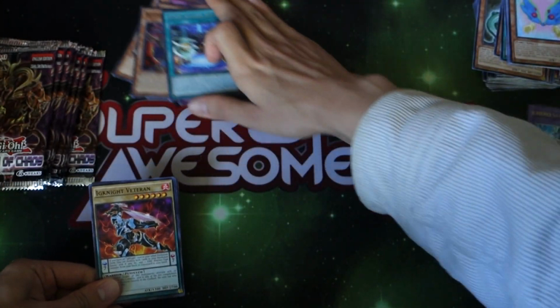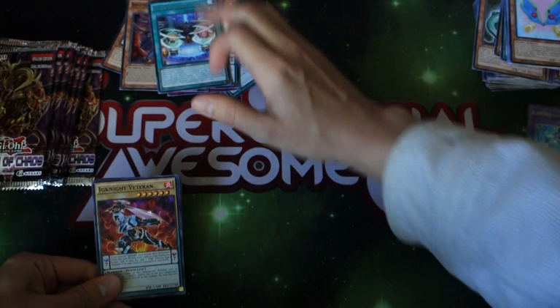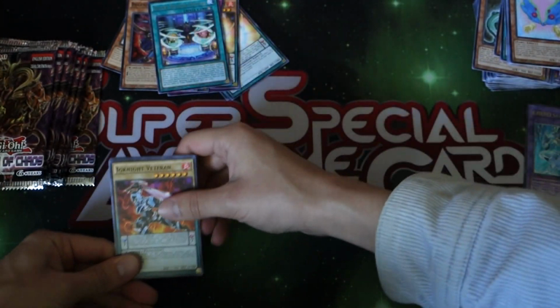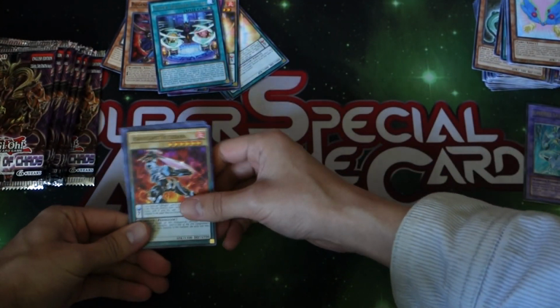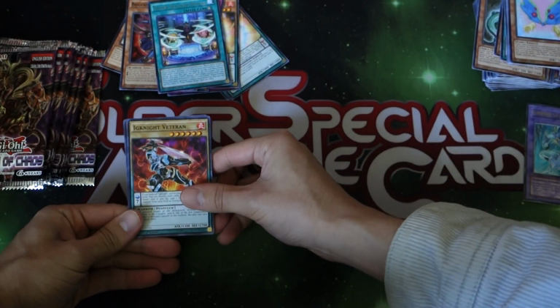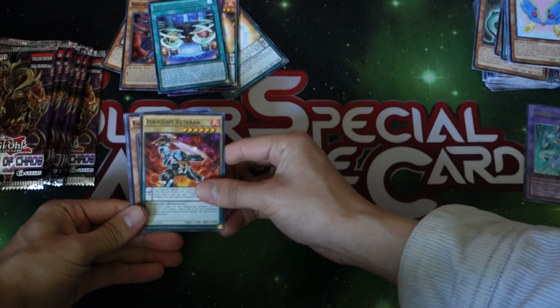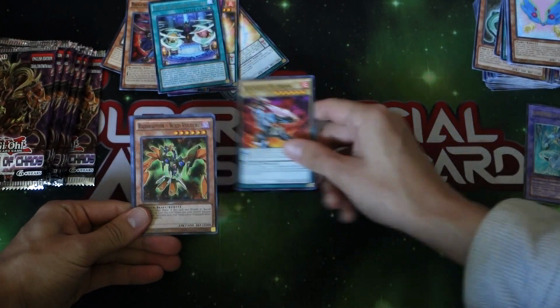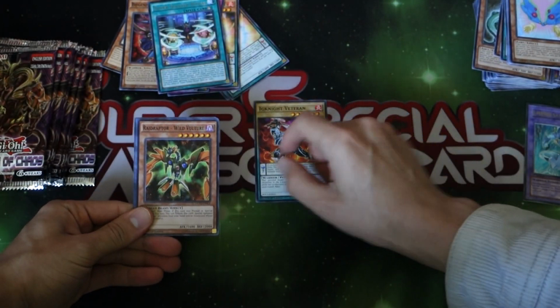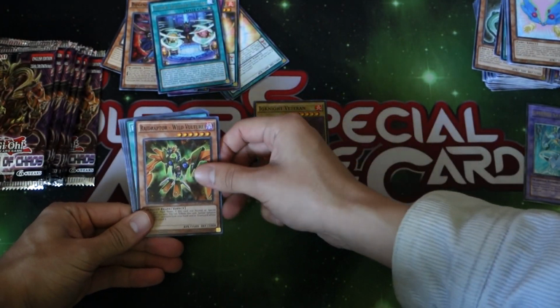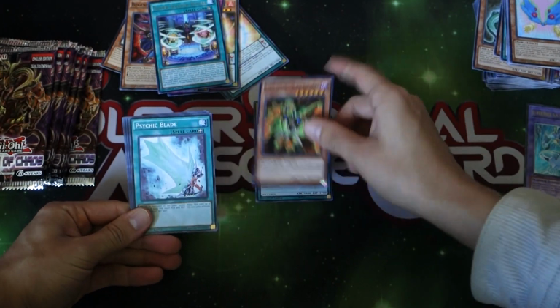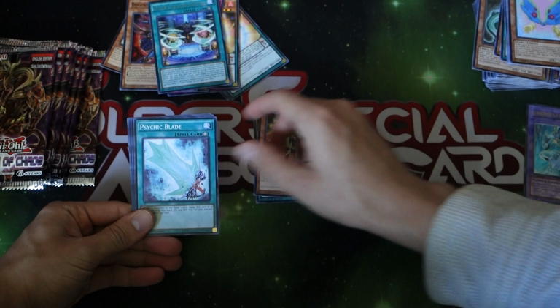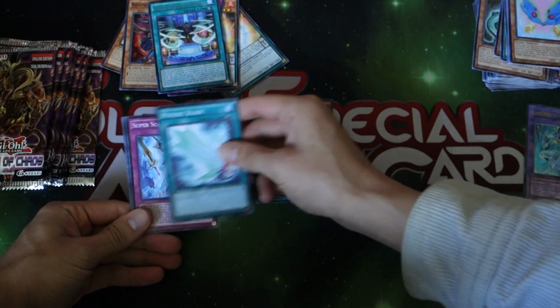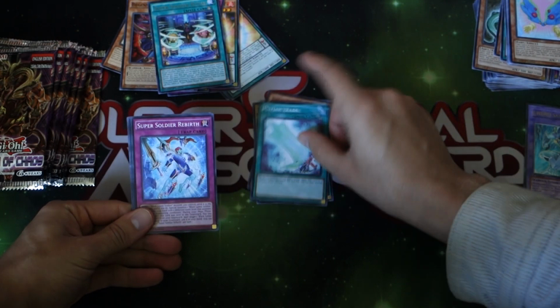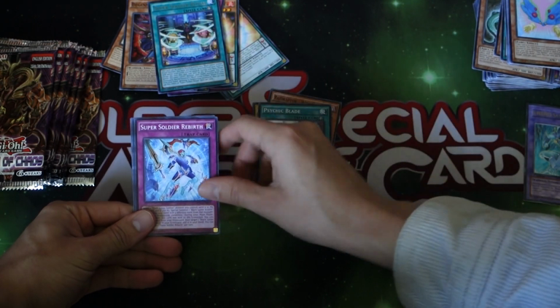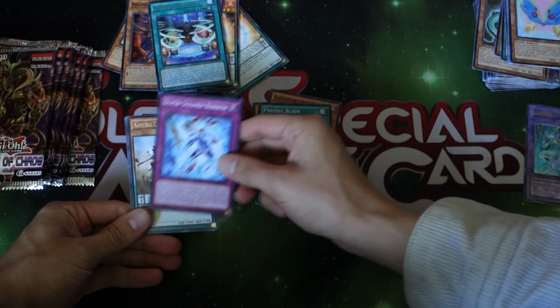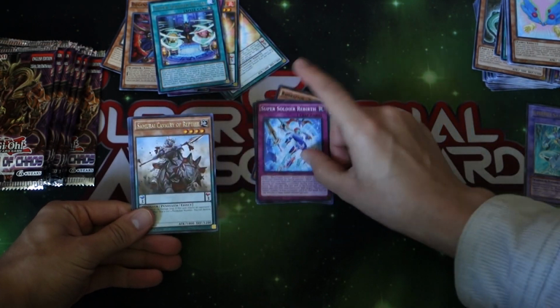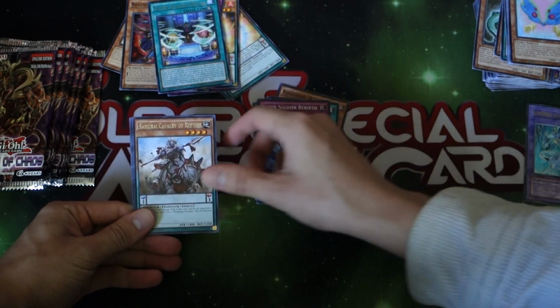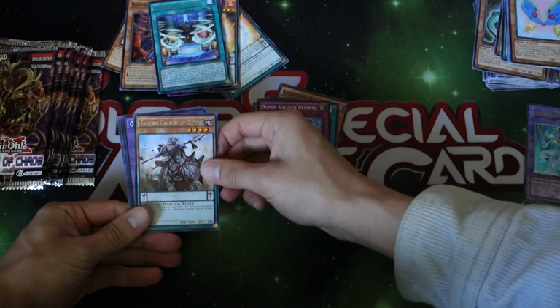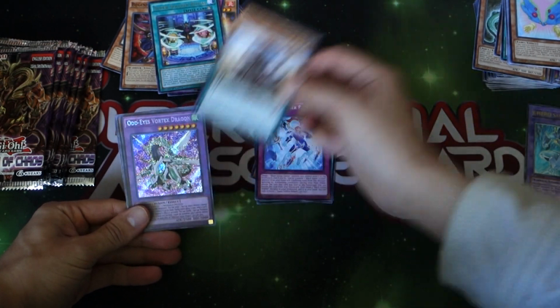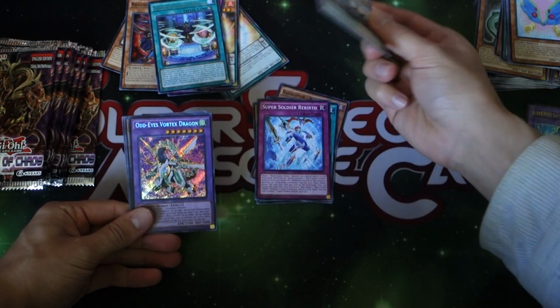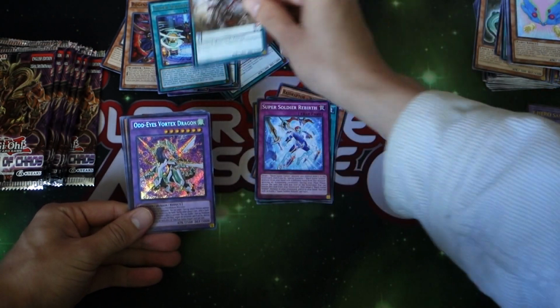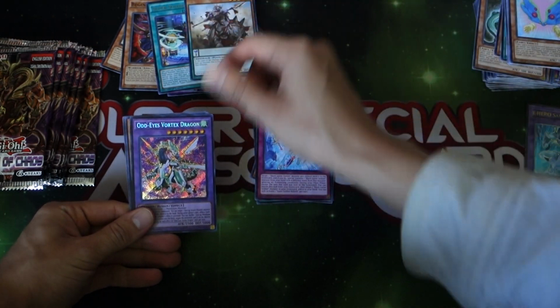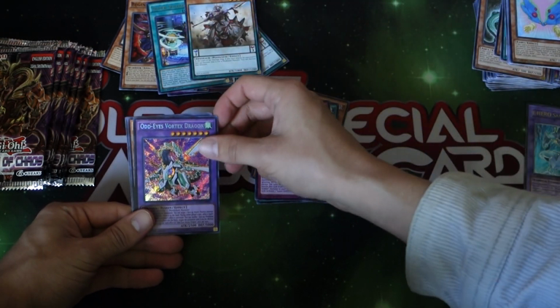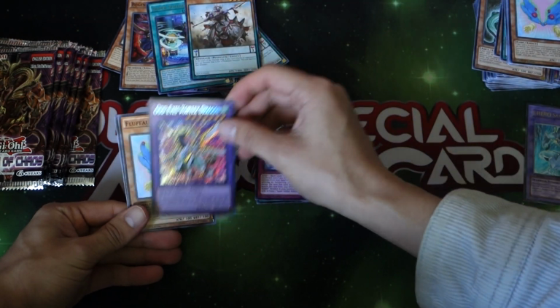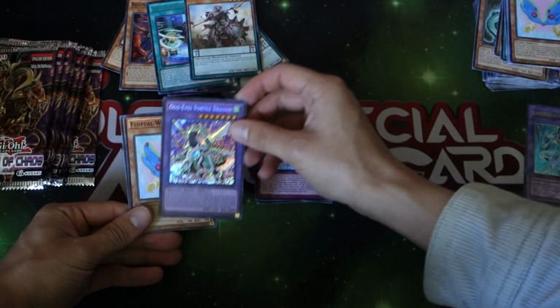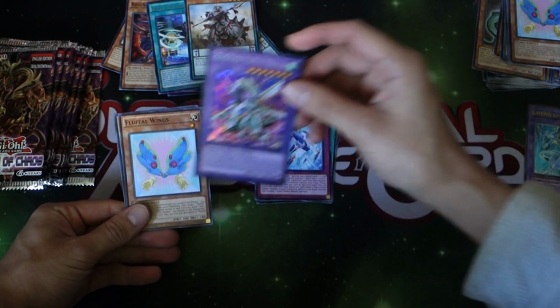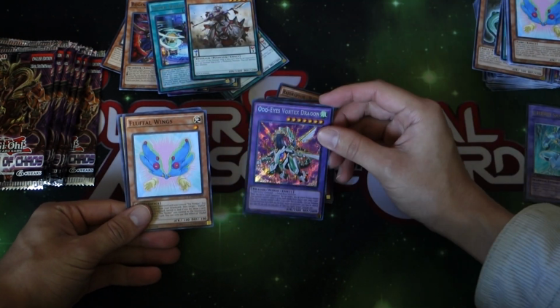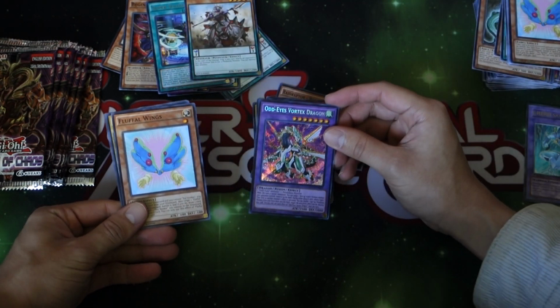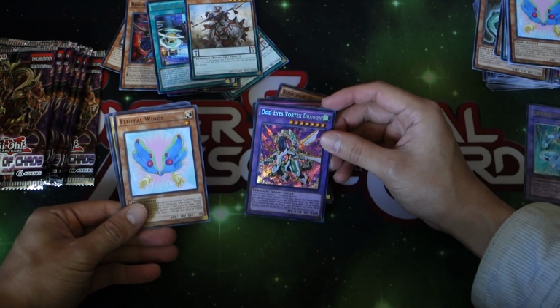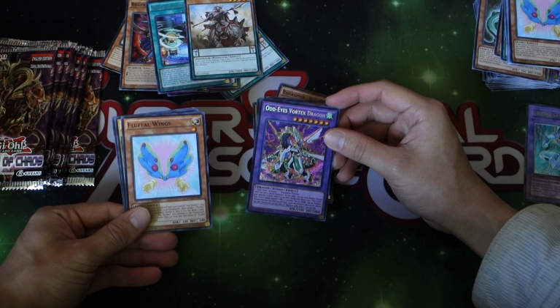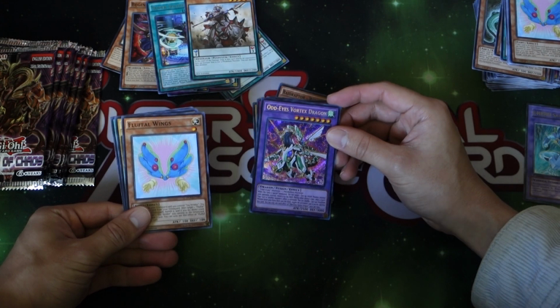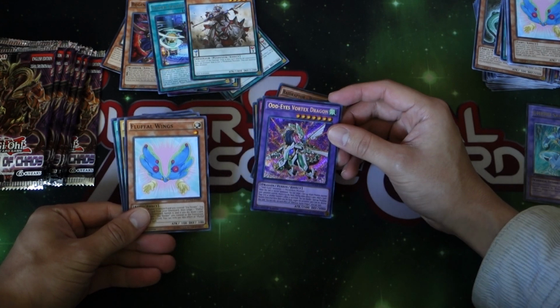Put these aside. Next up we got the Veteran, Turtle, Blade, Rebirth — ooh, I like this card. A Secret Rare! Heck yeah! The Odd Eyes Vortex Dragon! I actually really wanted this card as an Ultimate Rare.